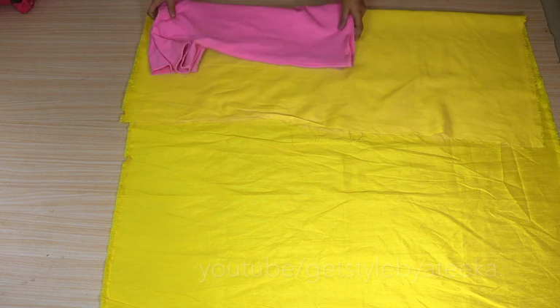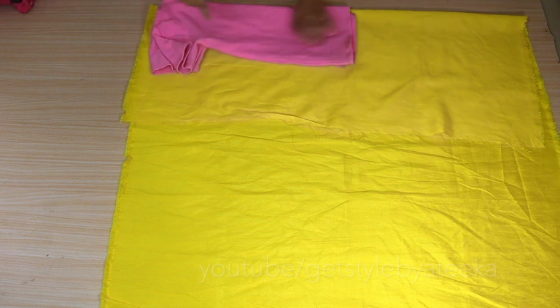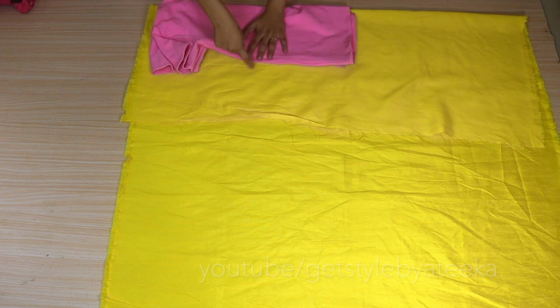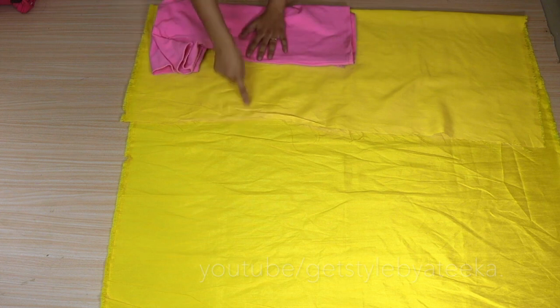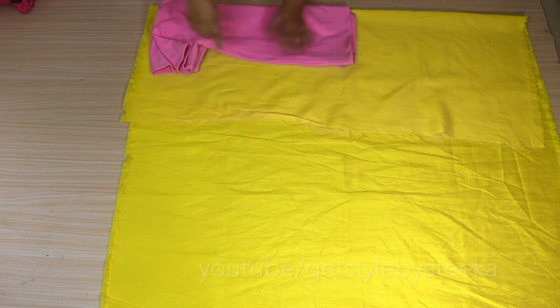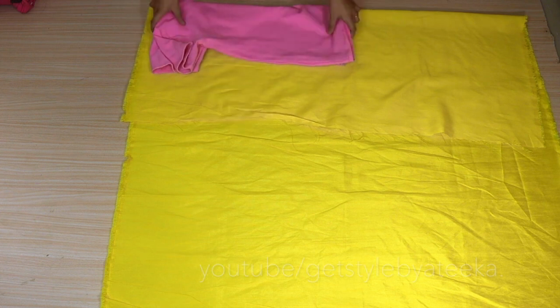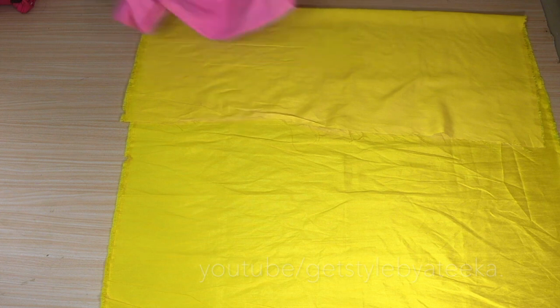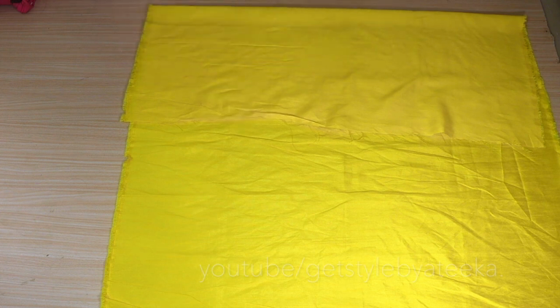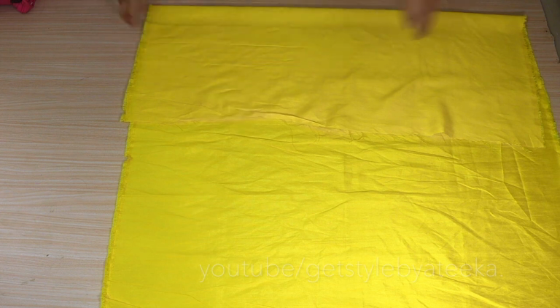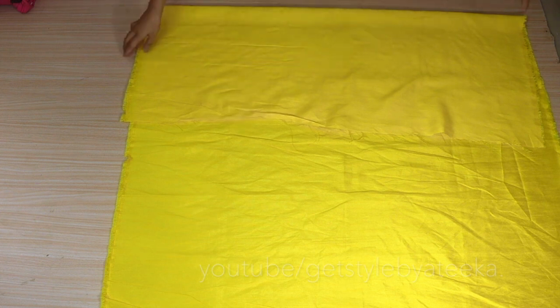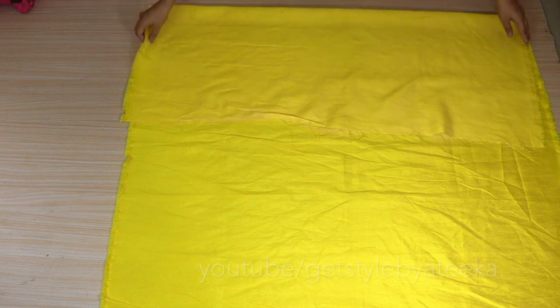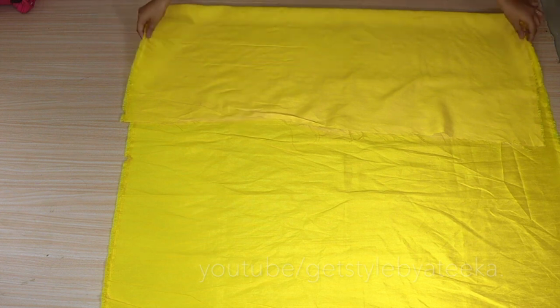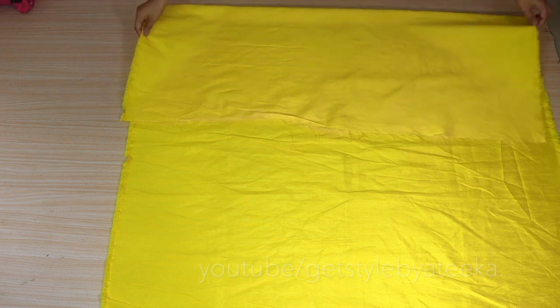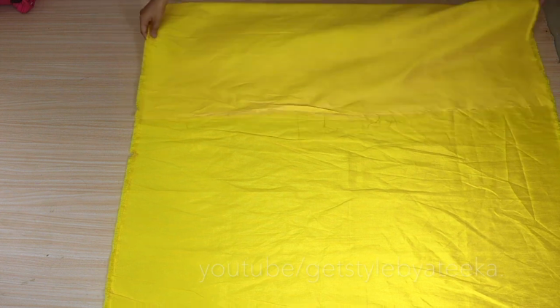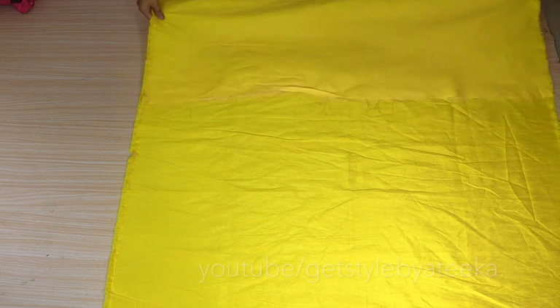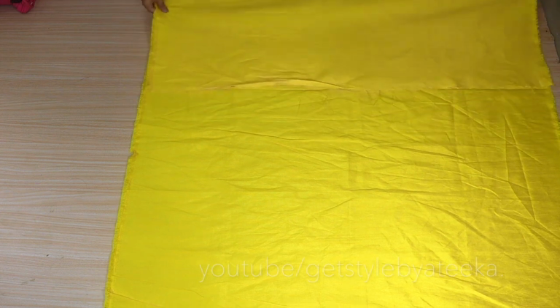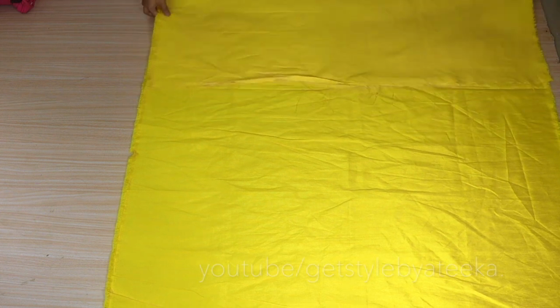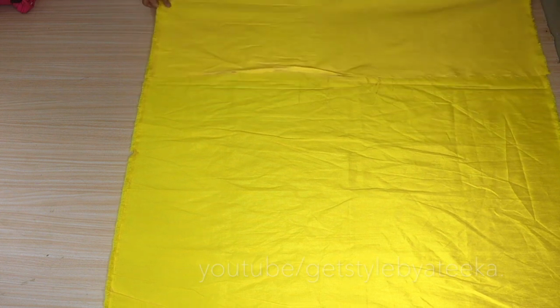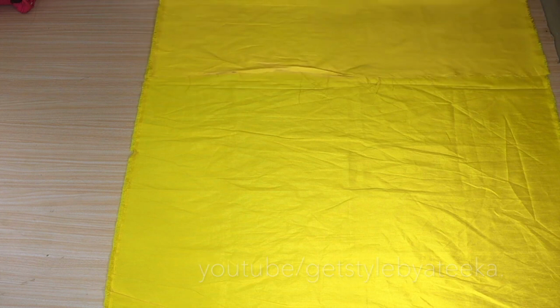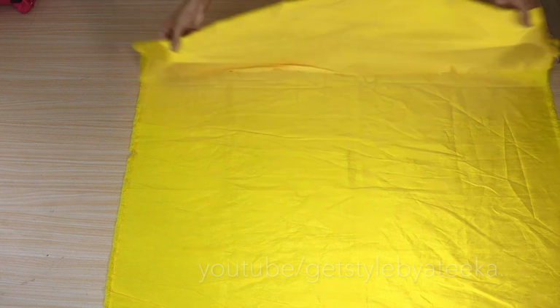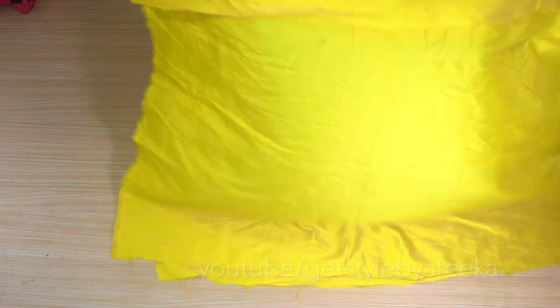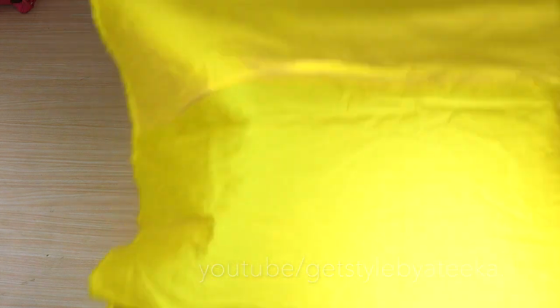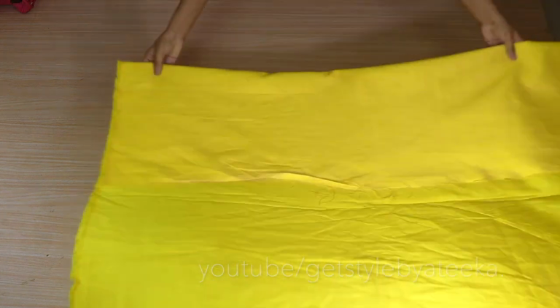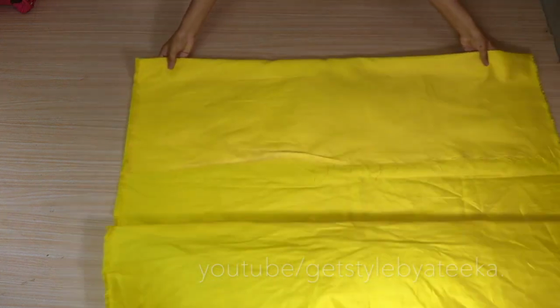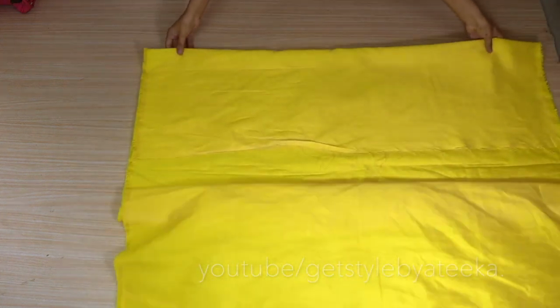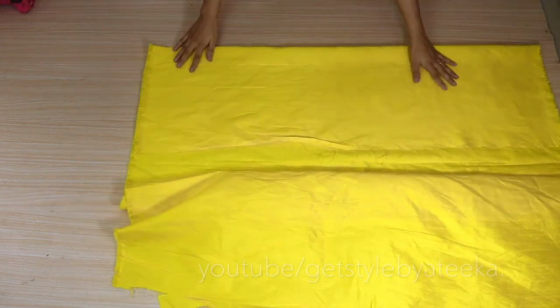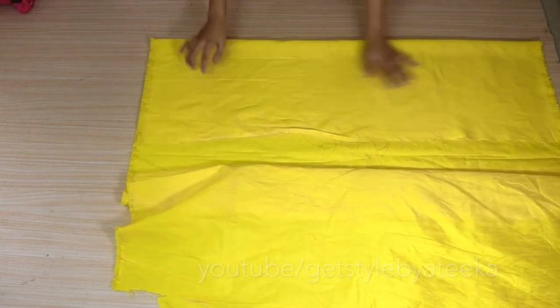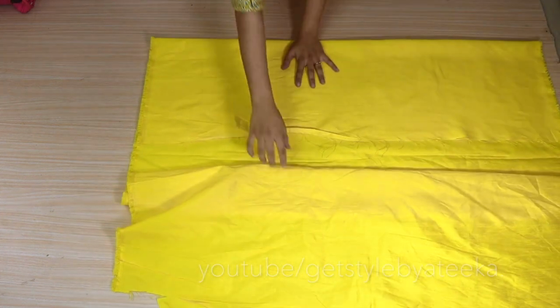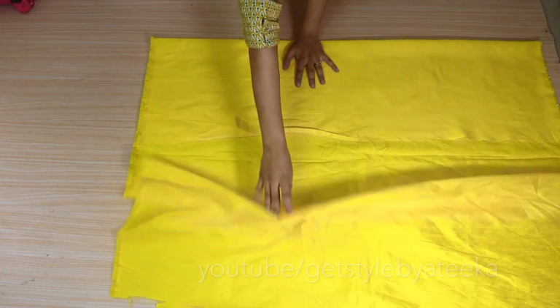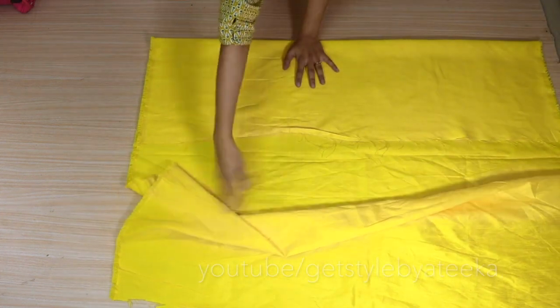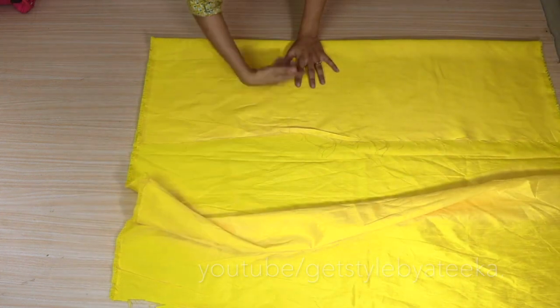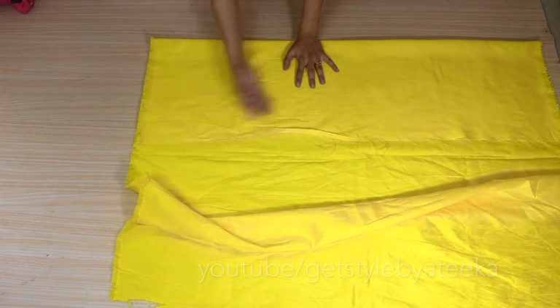You will put the cloth on top and place it on the cloth. When I put it on the cloth, you can see that the difference is much more. That's why I have folded it in this way.